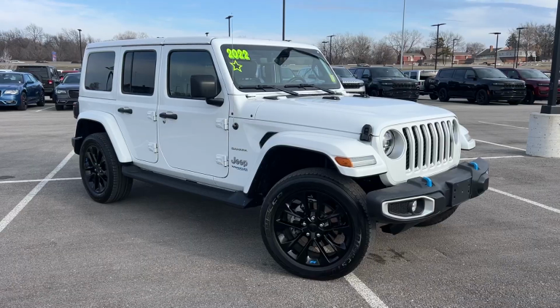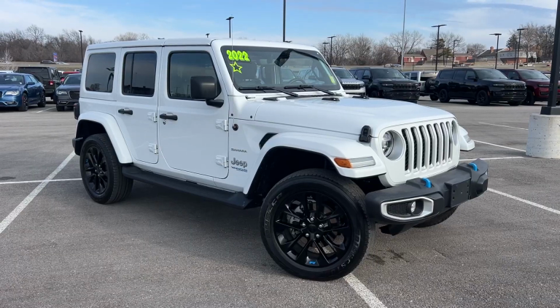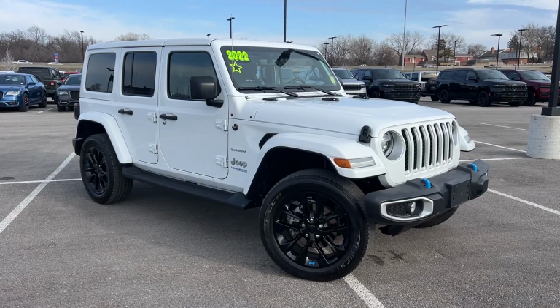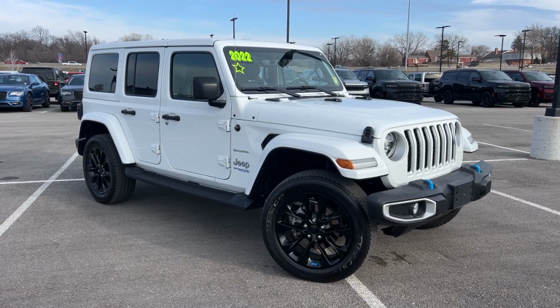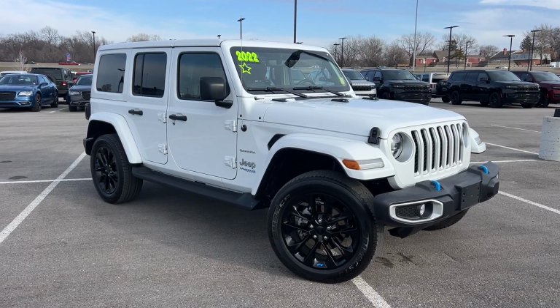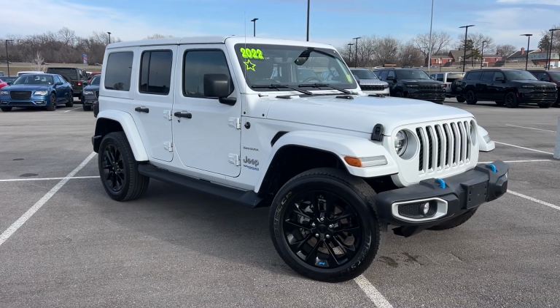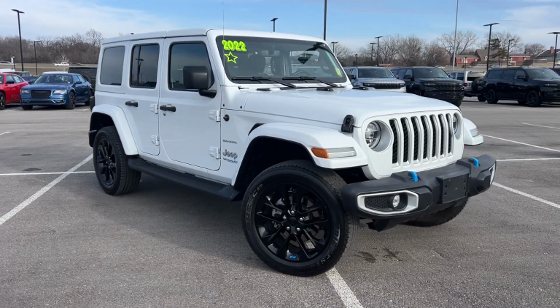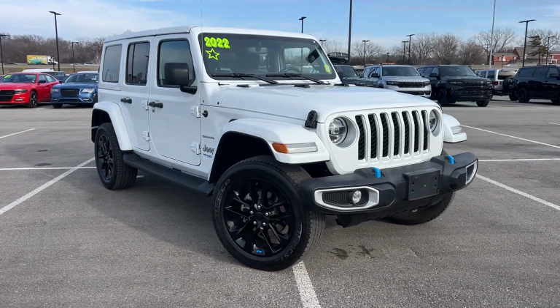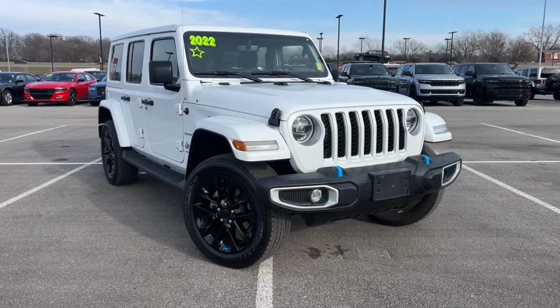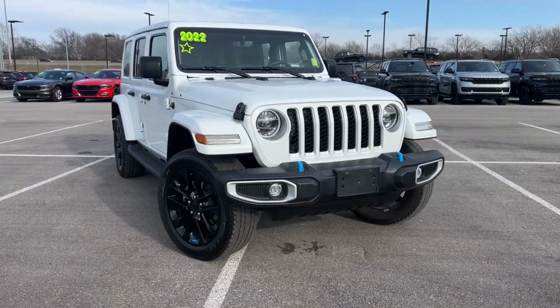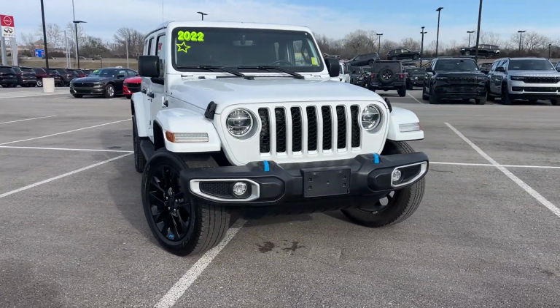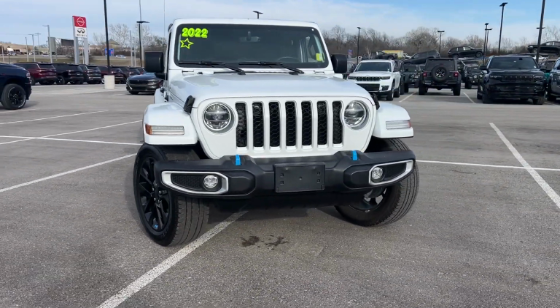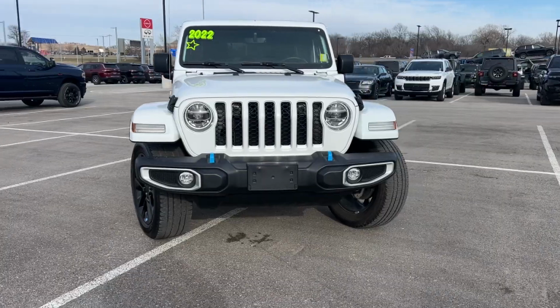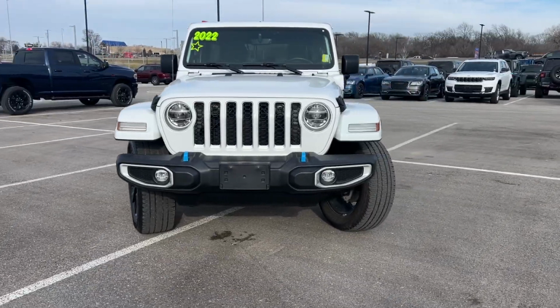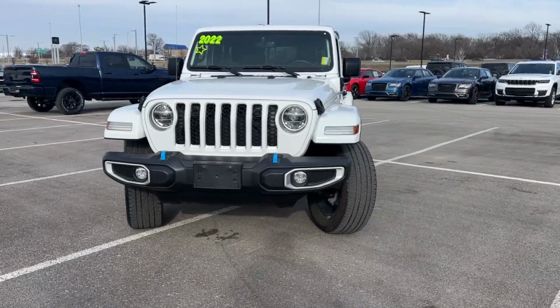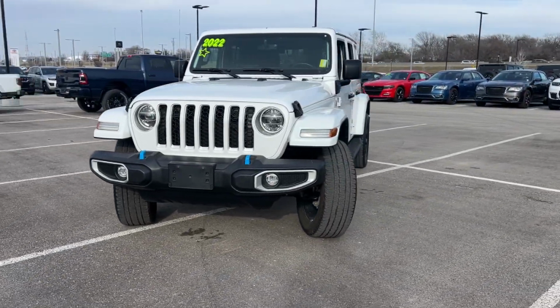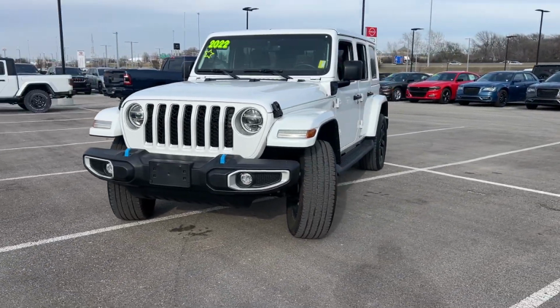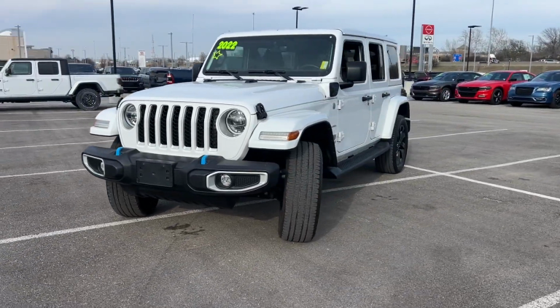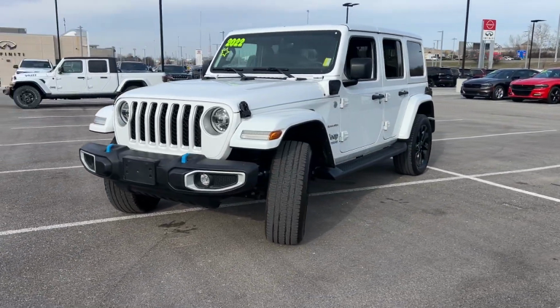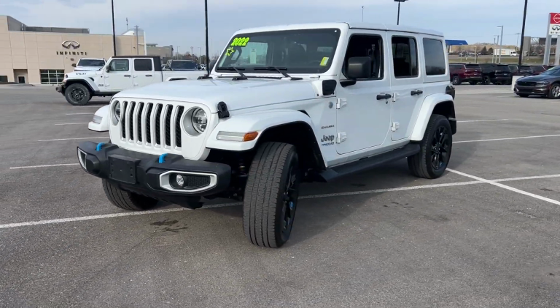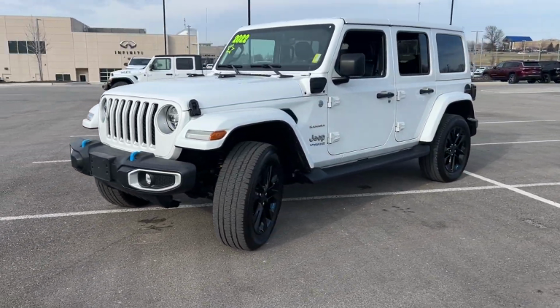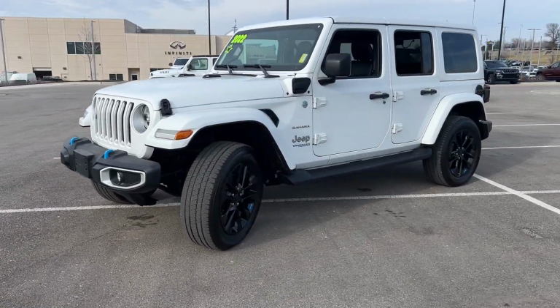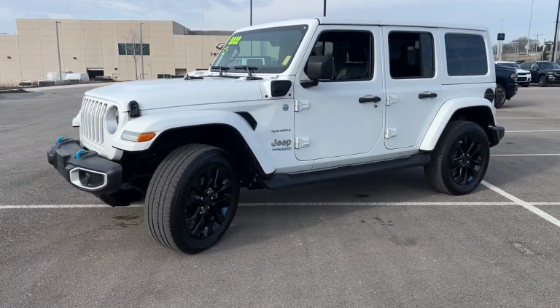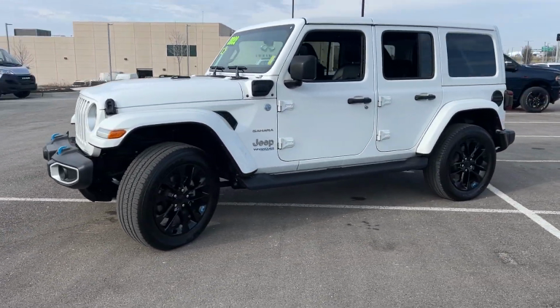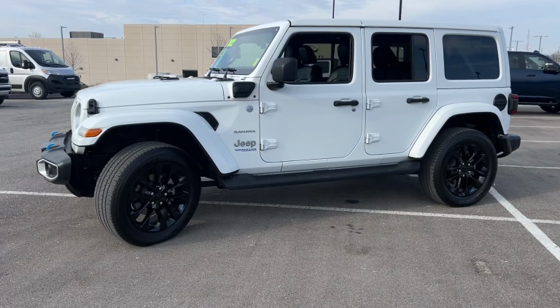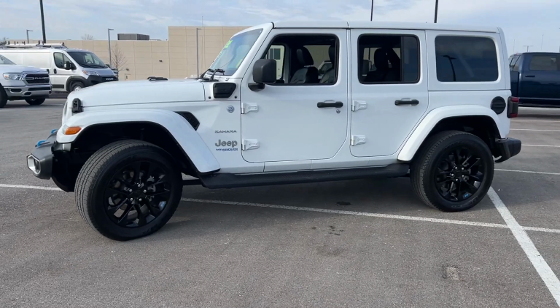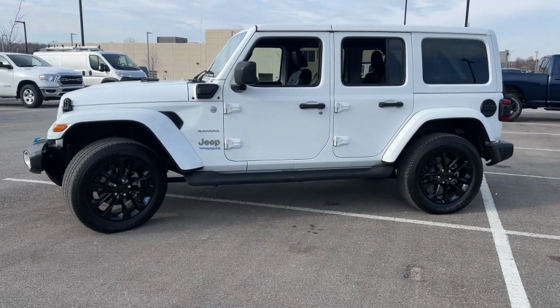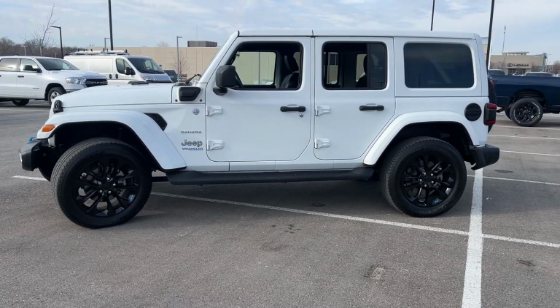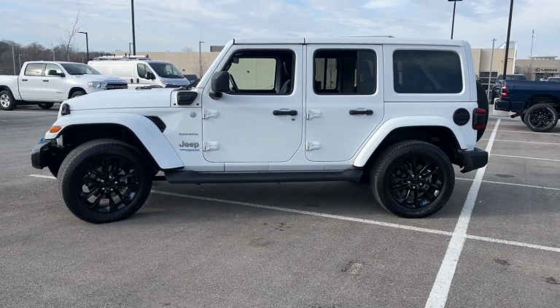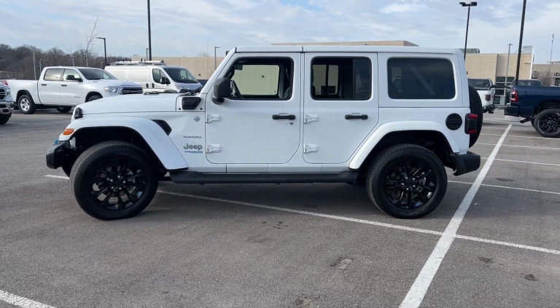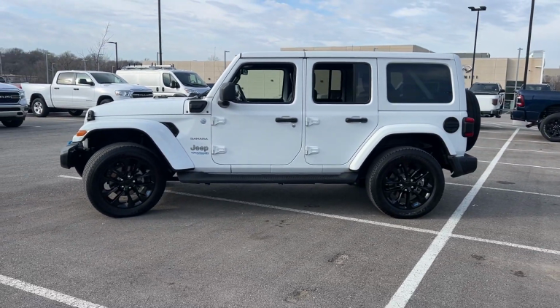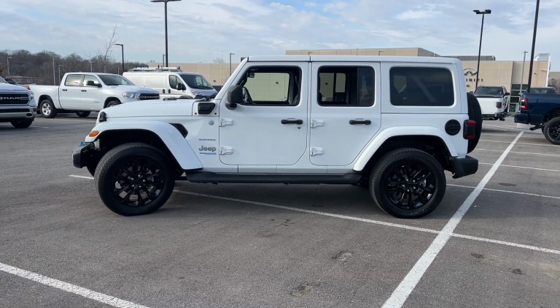Your next car could be the 2022 Jeep Wrangler. This vehicle is an outstanding buy with fewer than 20,000 miles on the odometer. Enjoy all the outdoor life has to offer in the Wrangler,